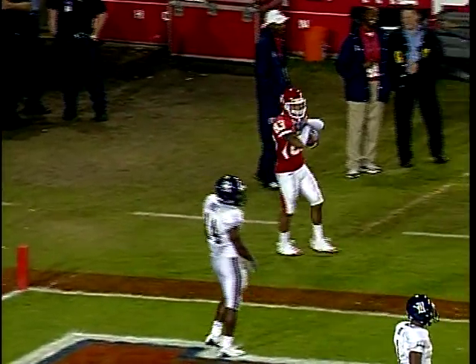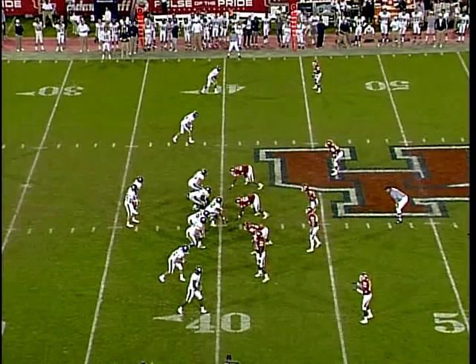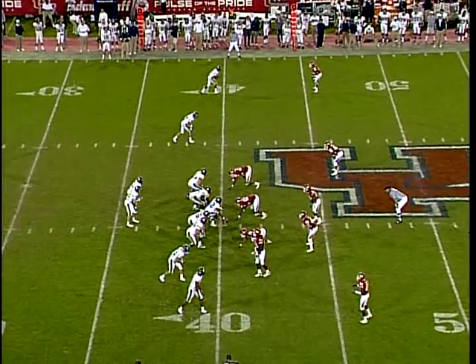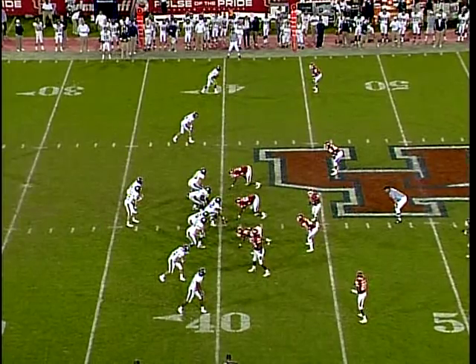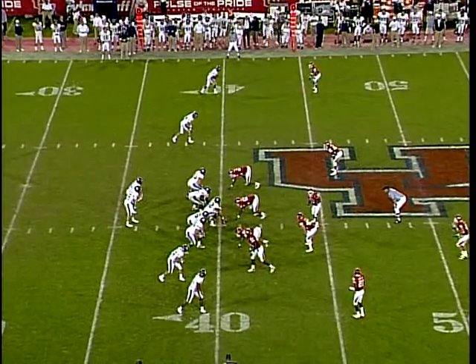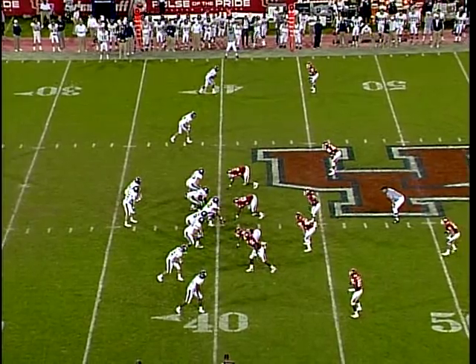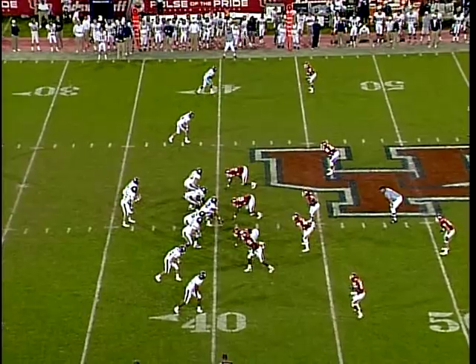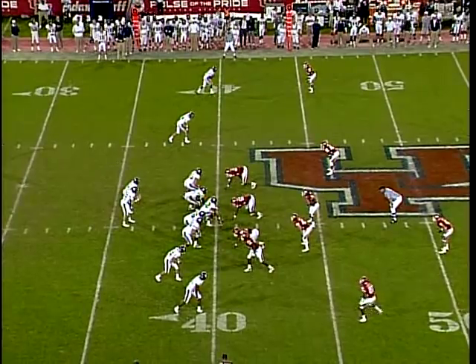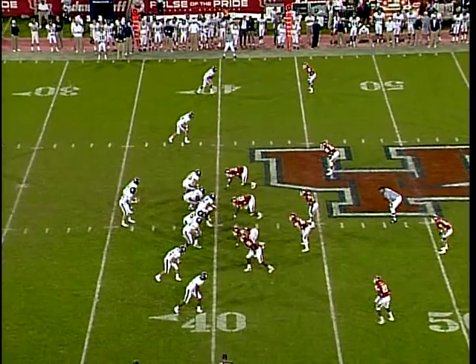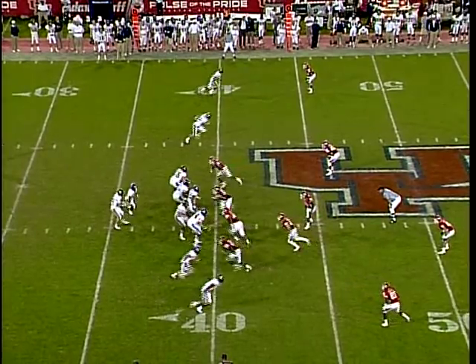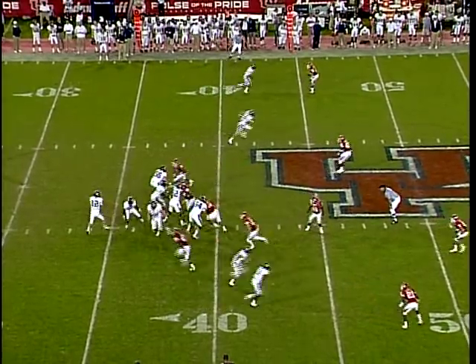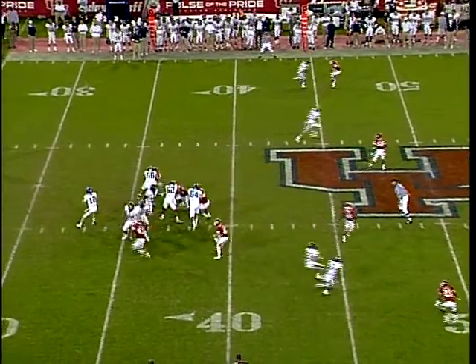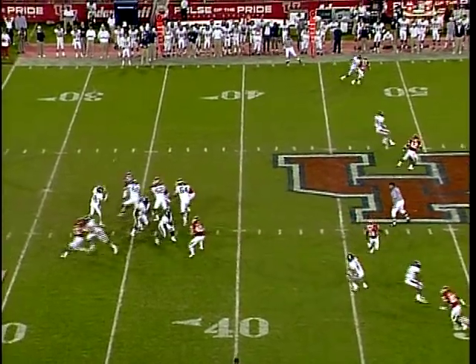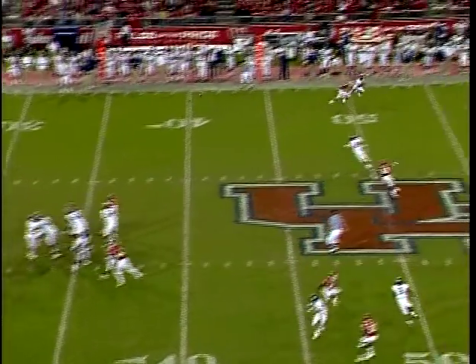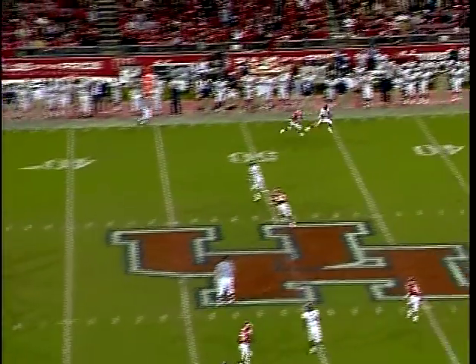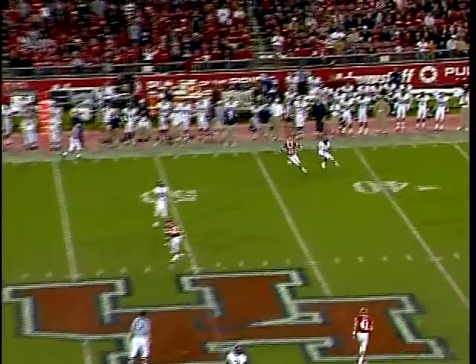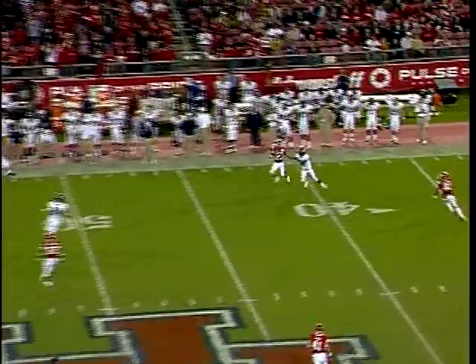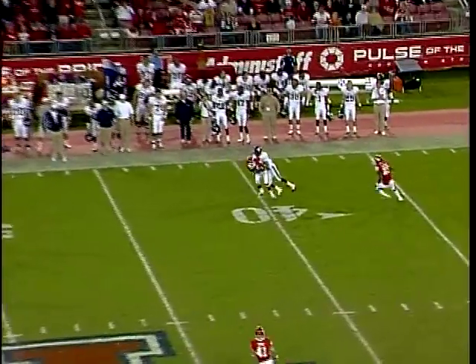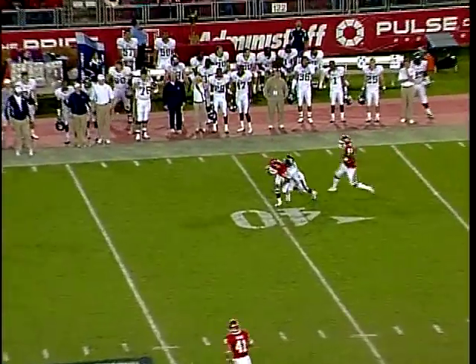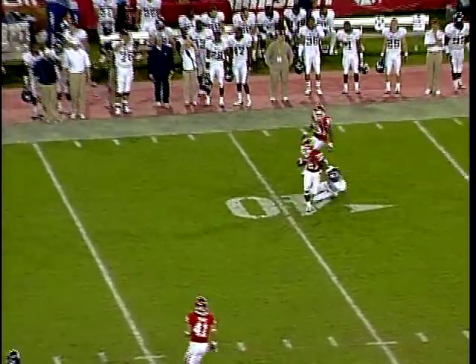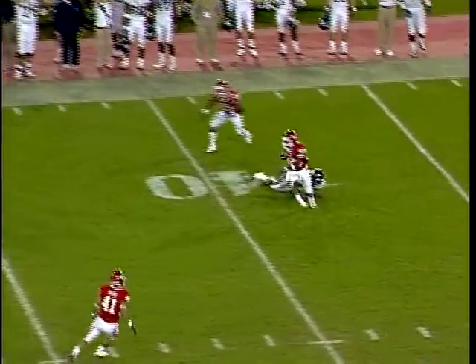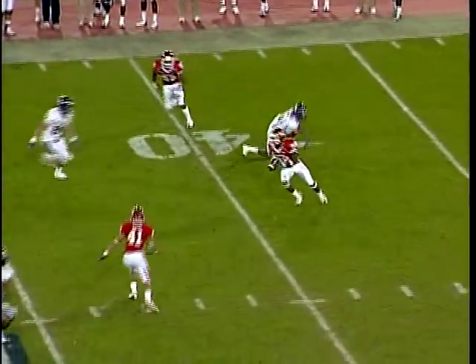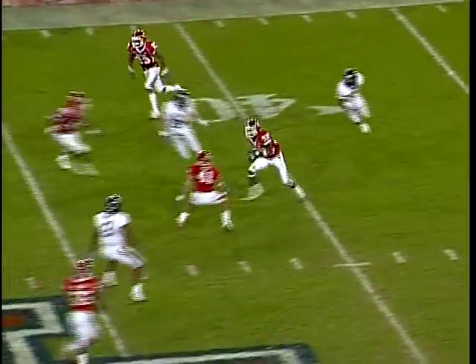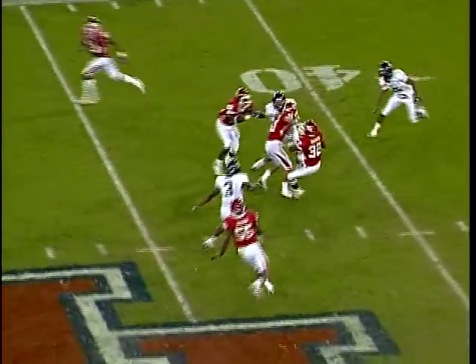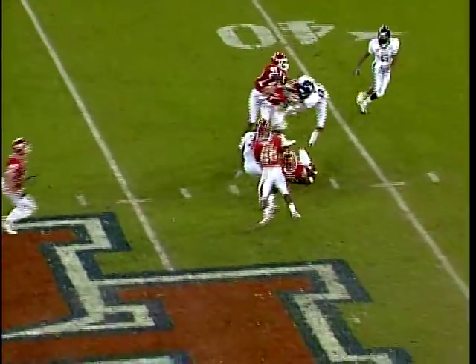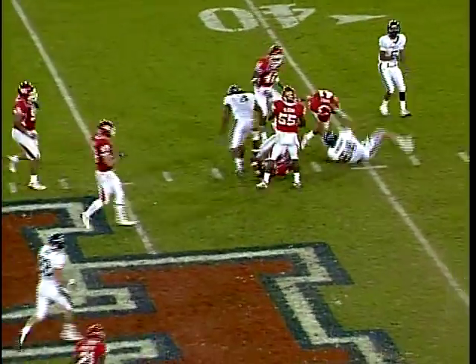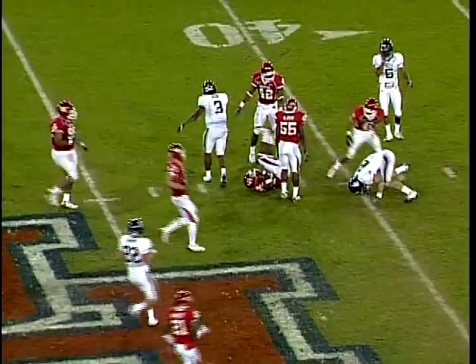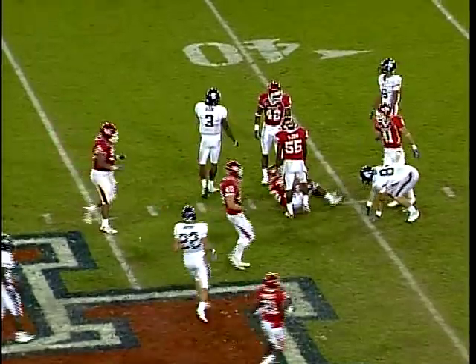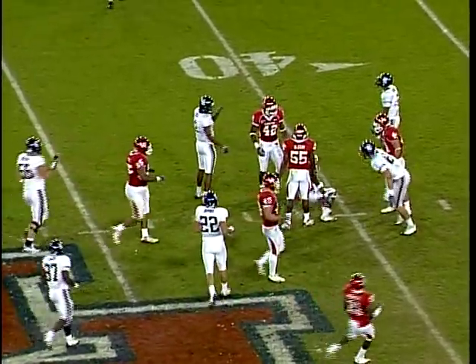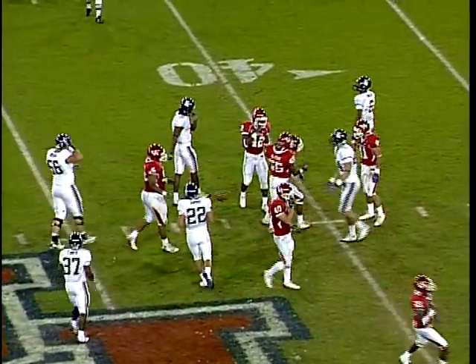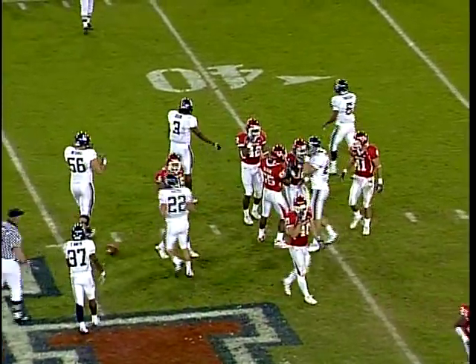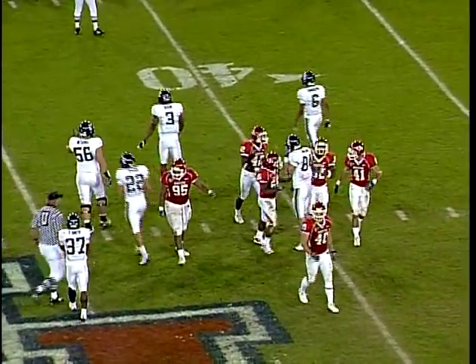Rice faces third down and four from their own 41. They trail 38 to nothing. Lewis gets a snap, throwing deep on the far outside — intercepted! Robinson at the 40, broke a tackle at his feet, ran into his own man Phillip Stewart, and down at the 42-yard line.